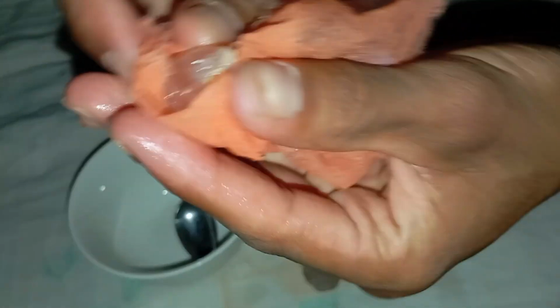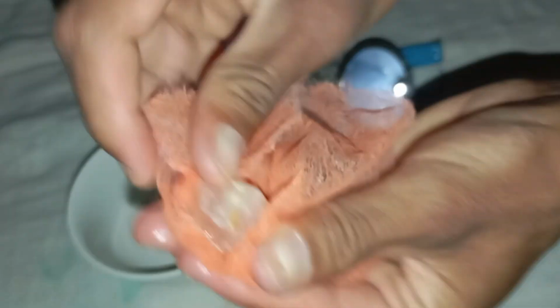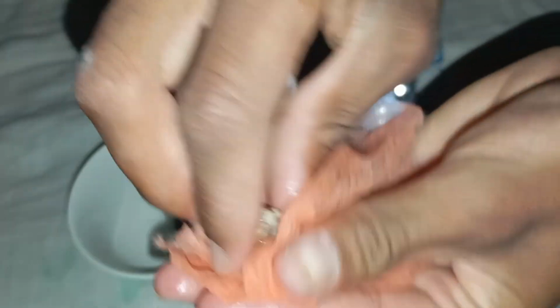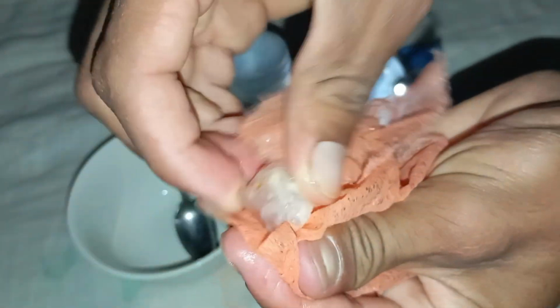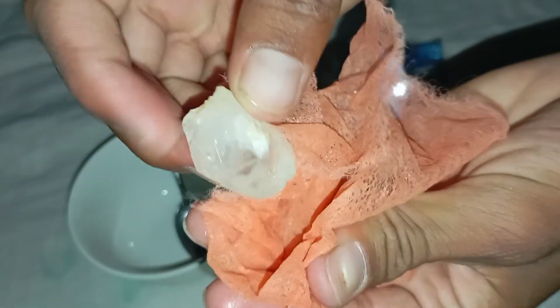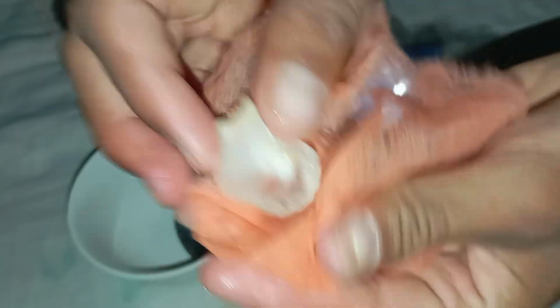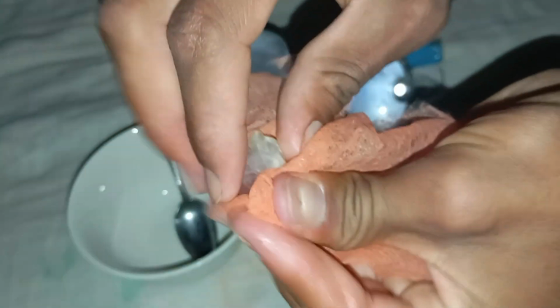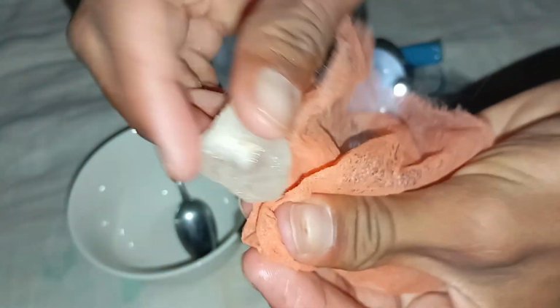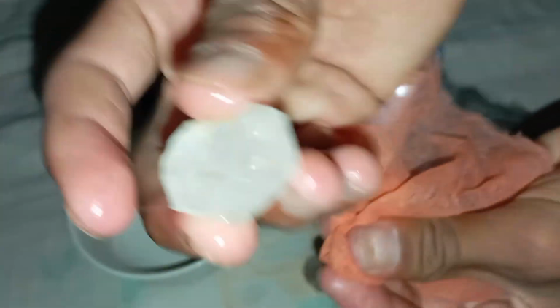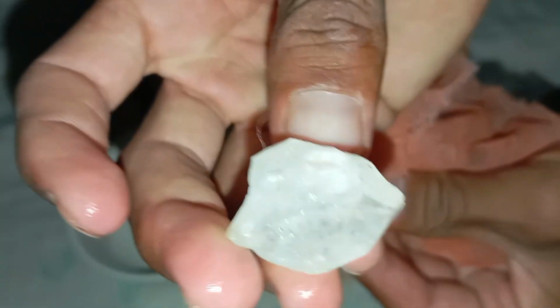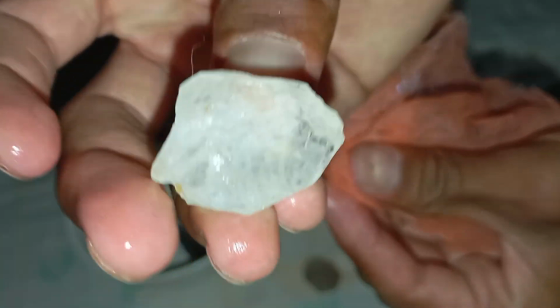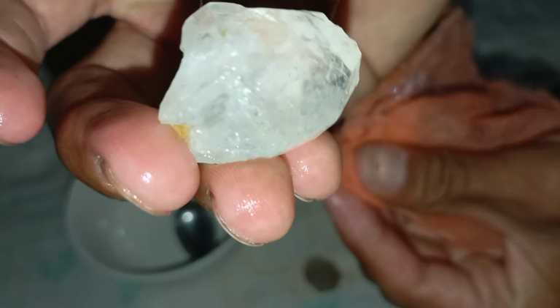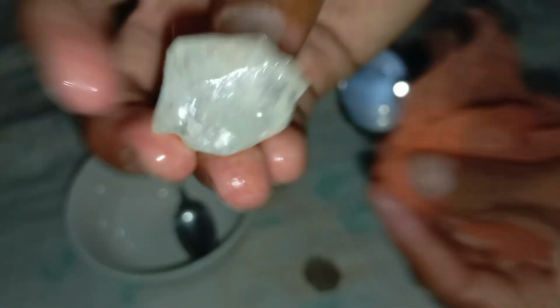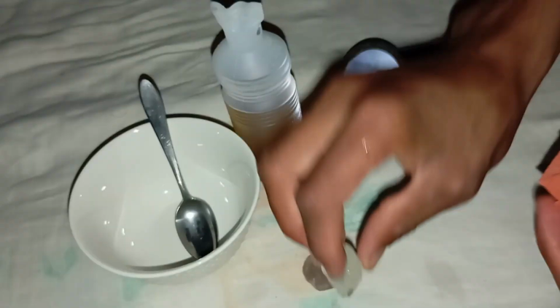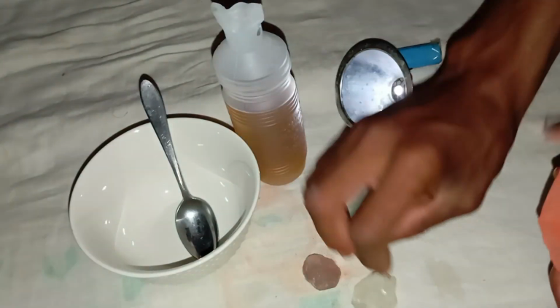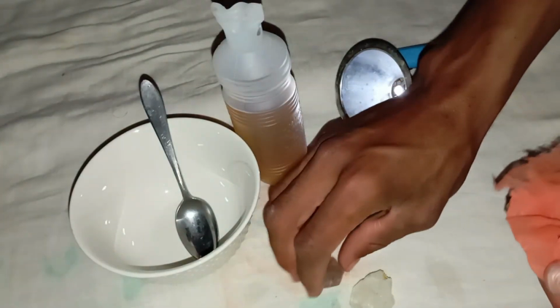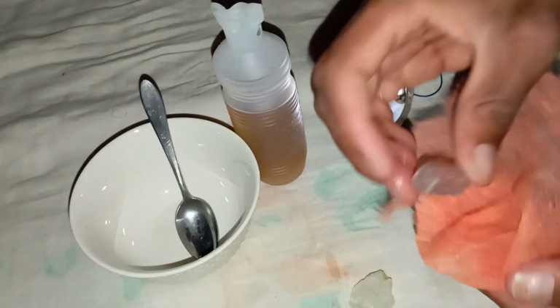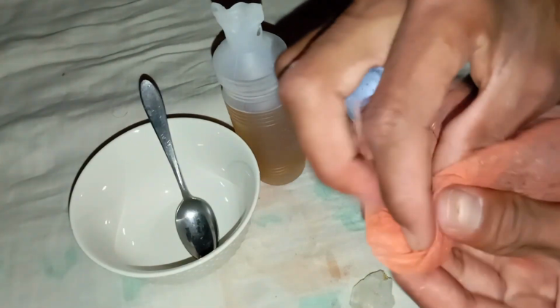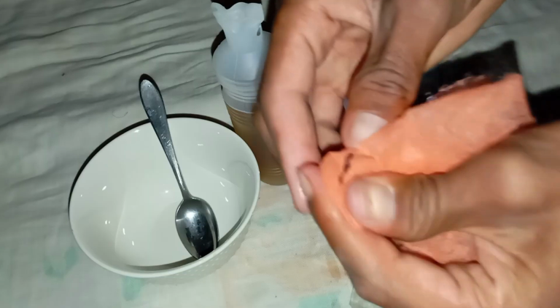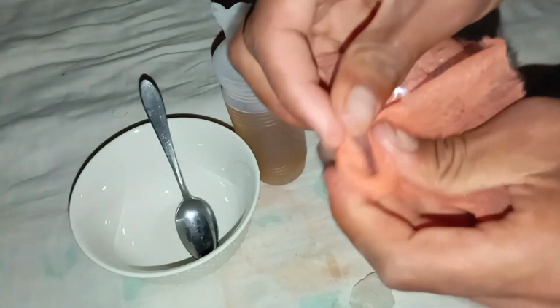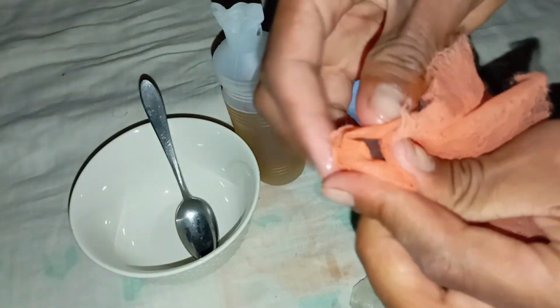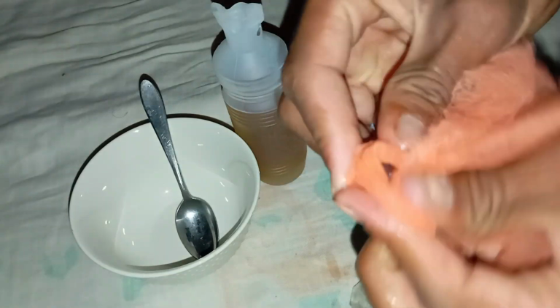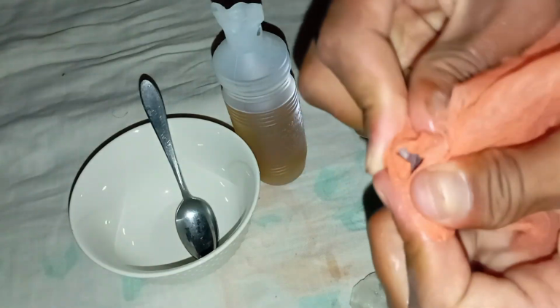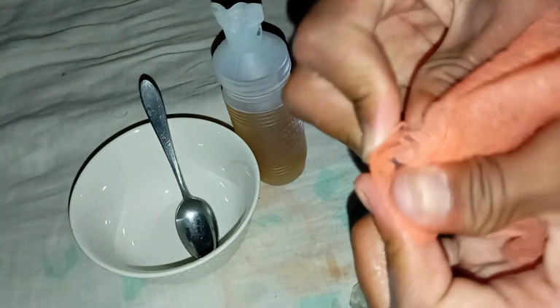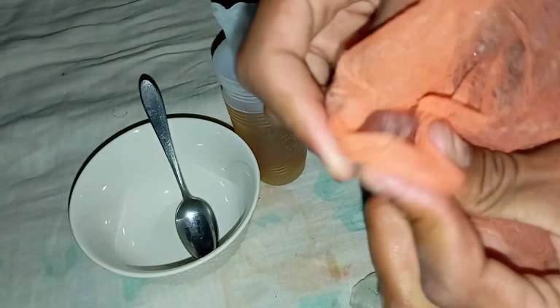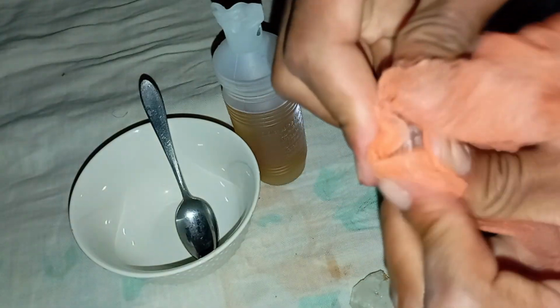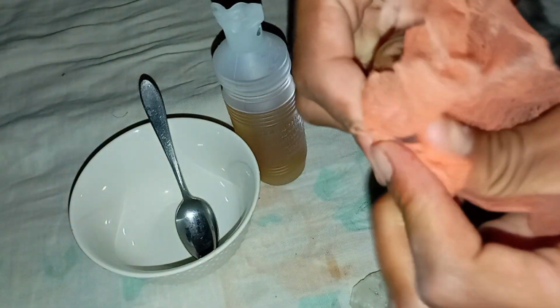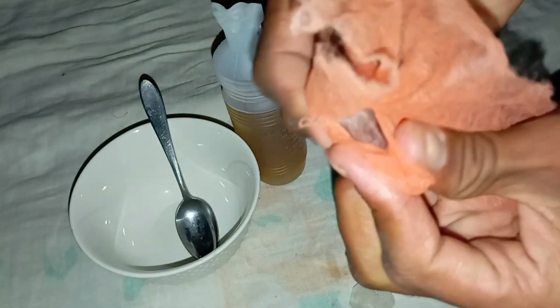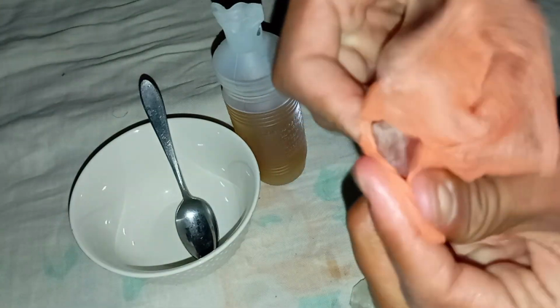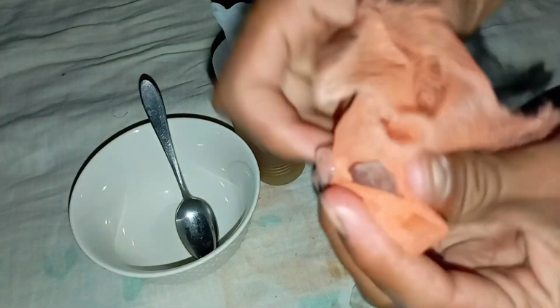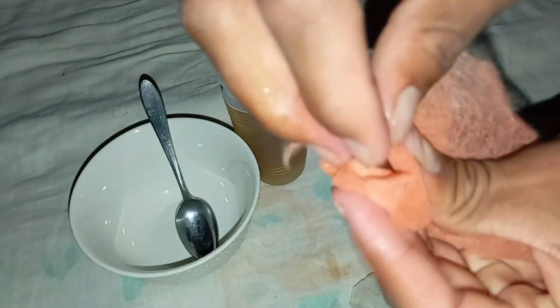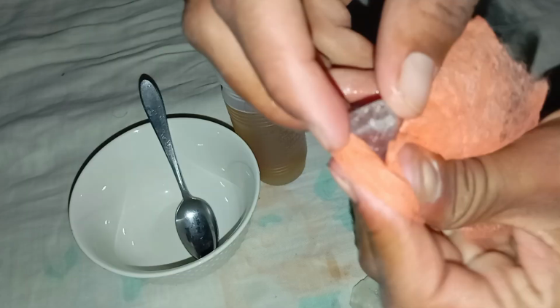Step 2: Pour the vinegar. Fill a small glass with enough white vinegar to completely cover the stone. Step 3: Submerge the stone. Place the rough diamond into the vinegar and let it sit undisturbed for 10 to 15 minutes.